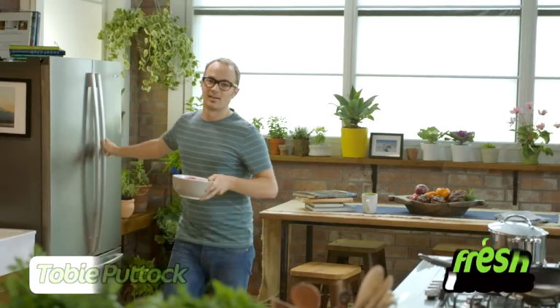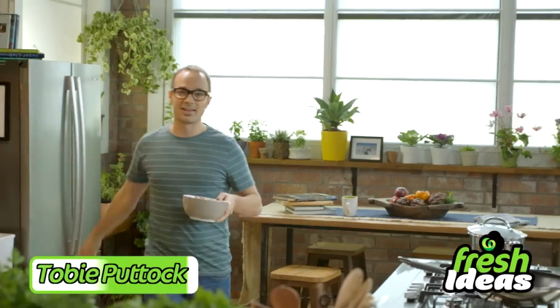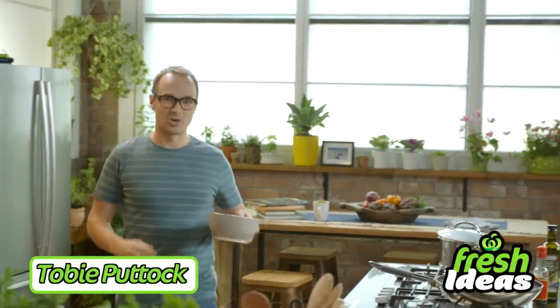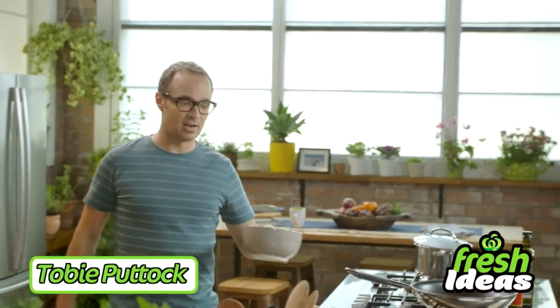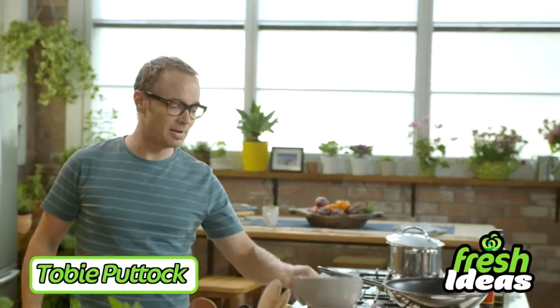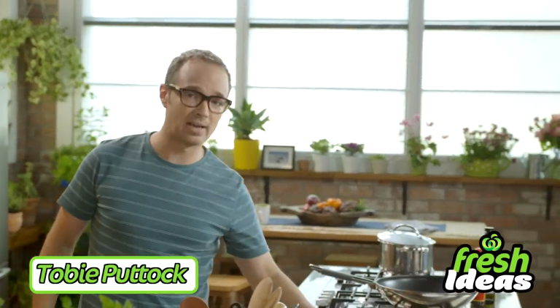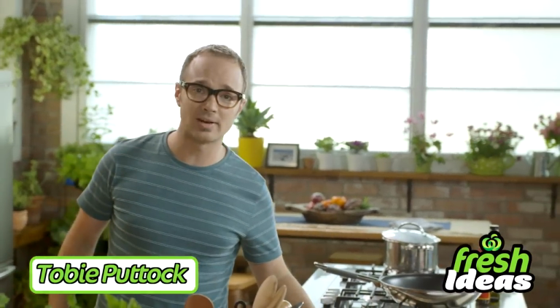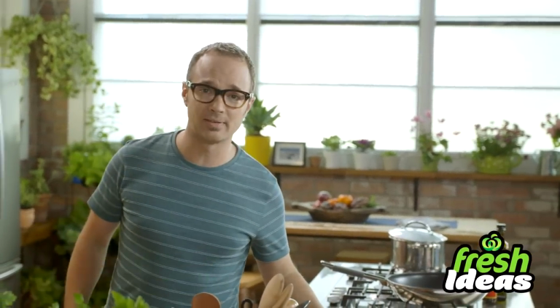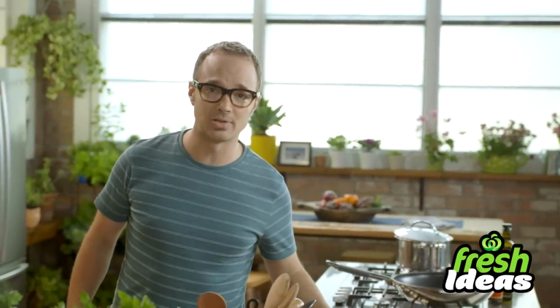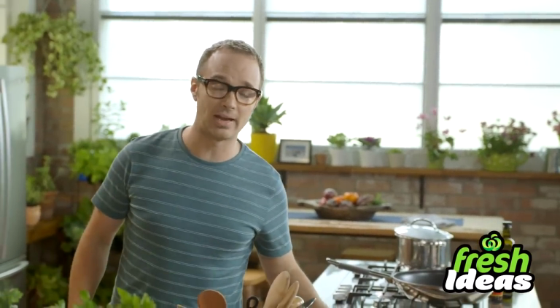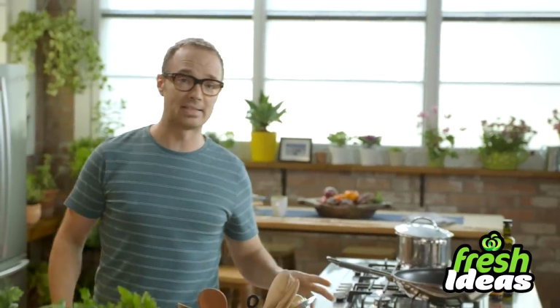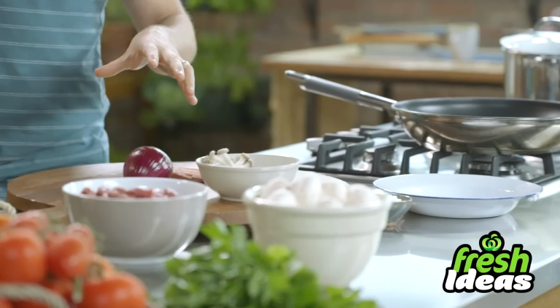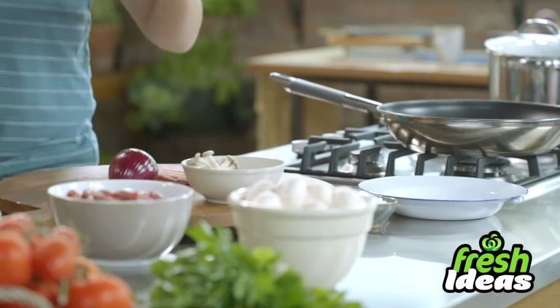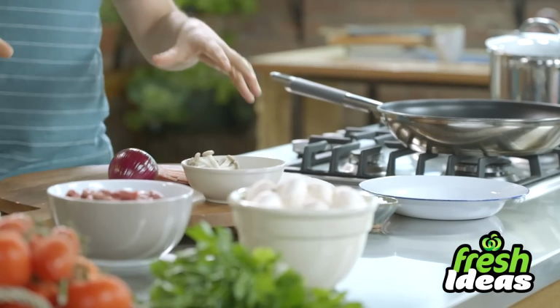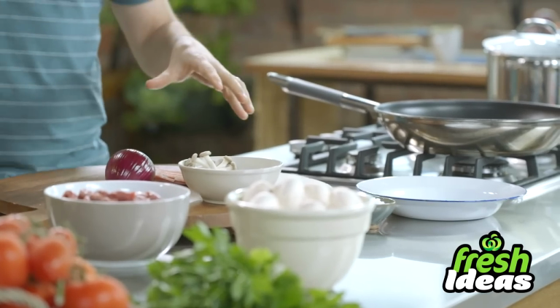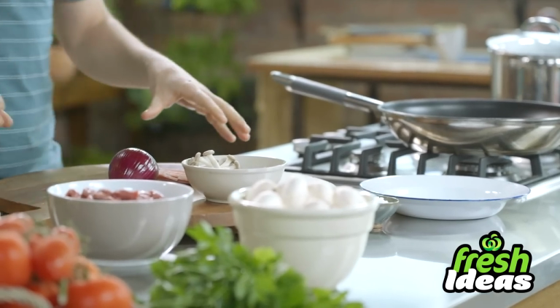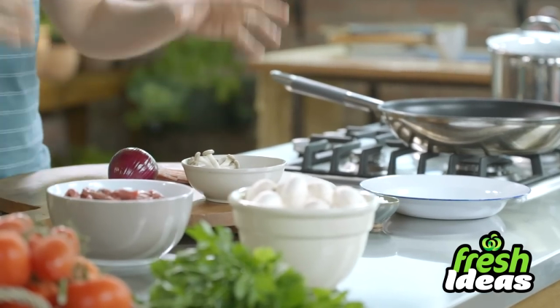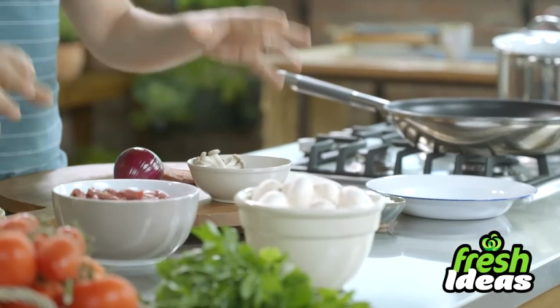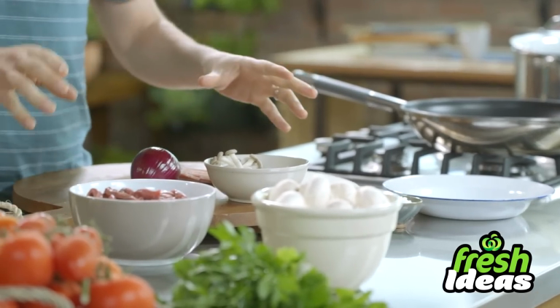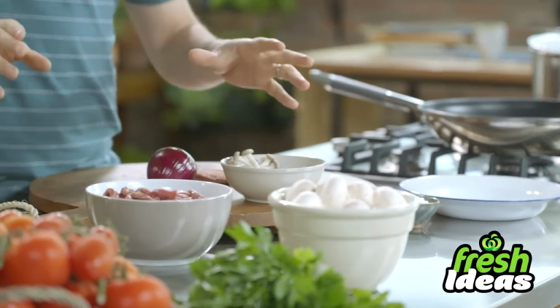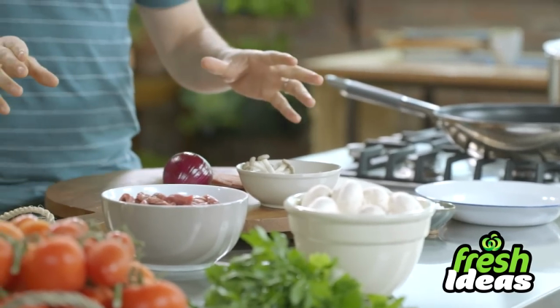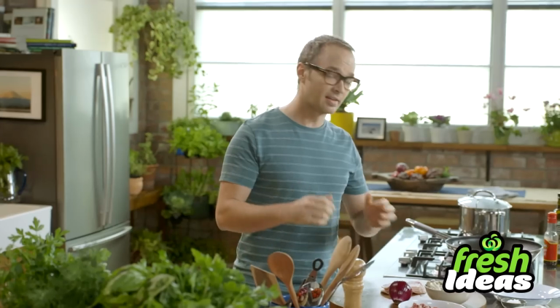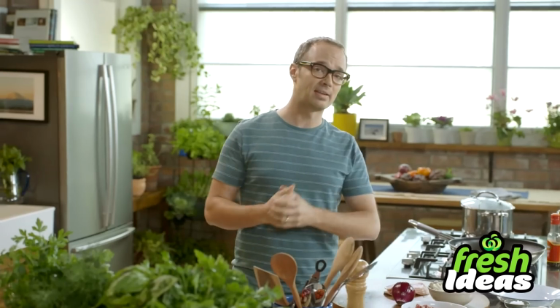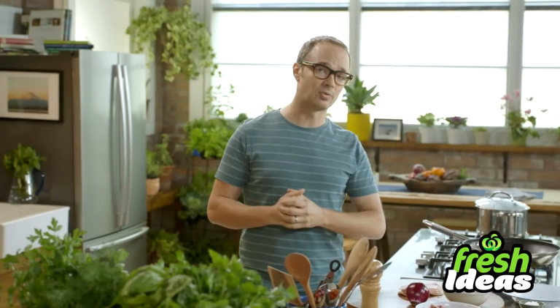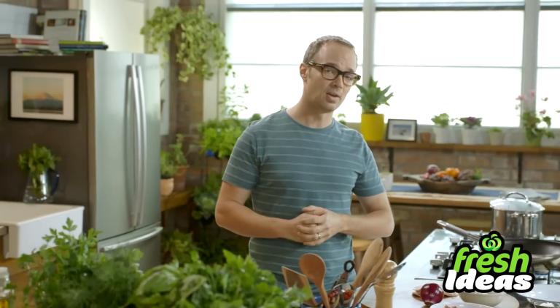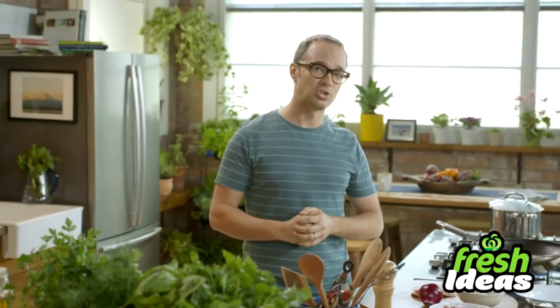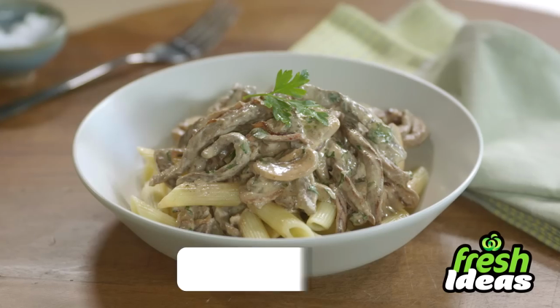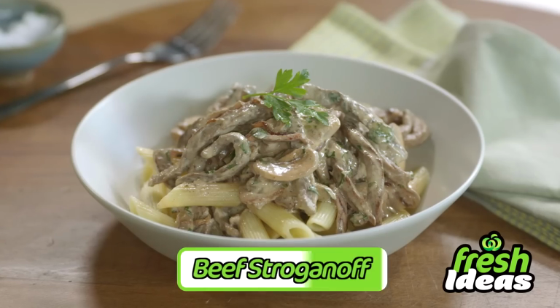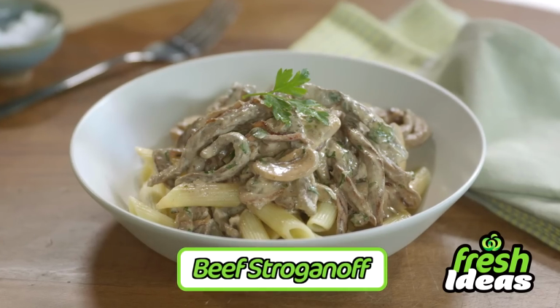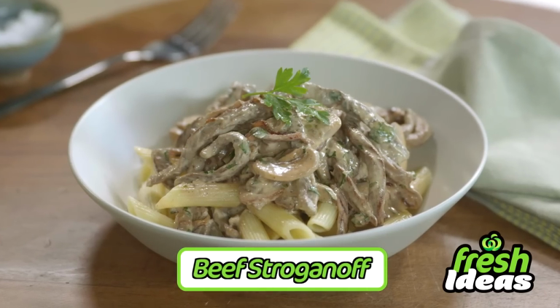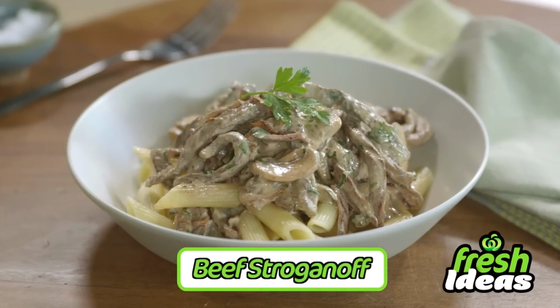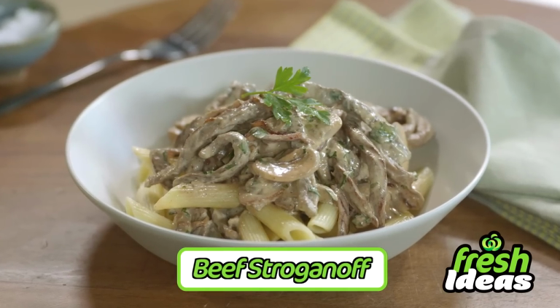Hi there, I'm Toby and I'm going to be cooking recipes coming to you every single week. I've just popped down to my local Woolies and grabbed some beautiful fresh produce to make a hearty beef stroganoff.